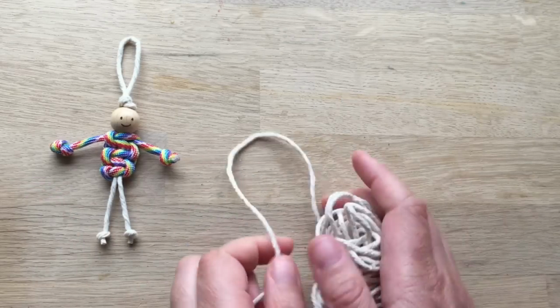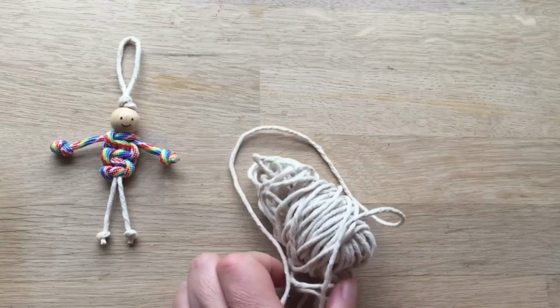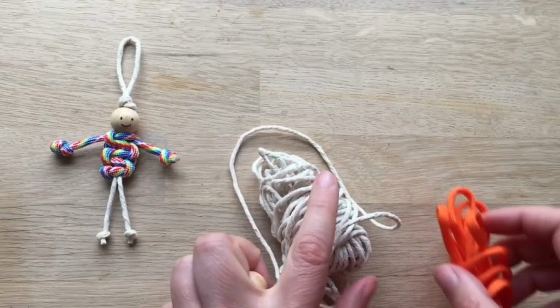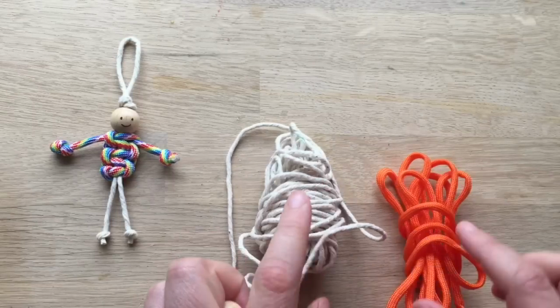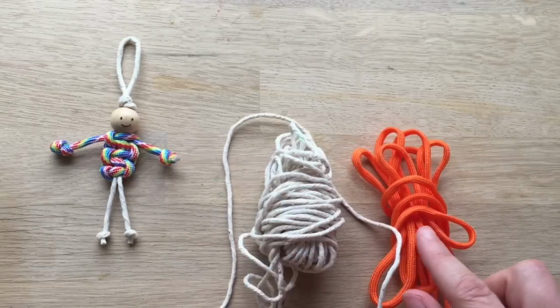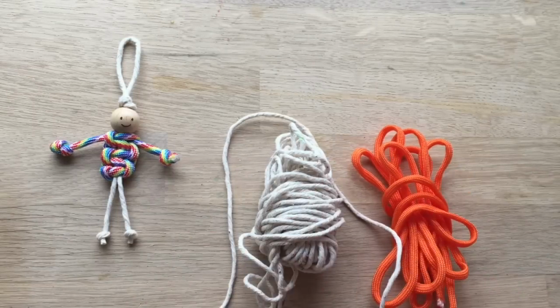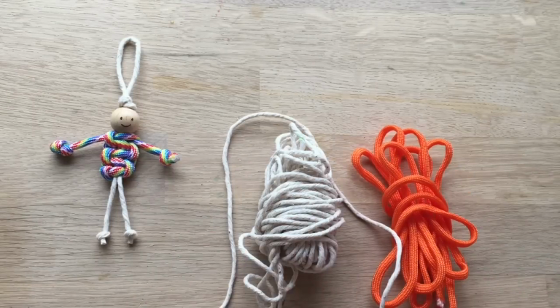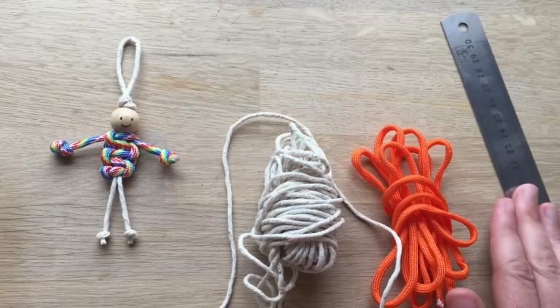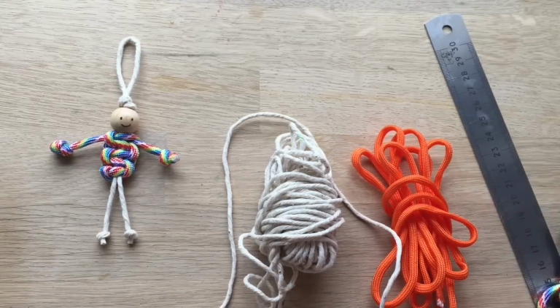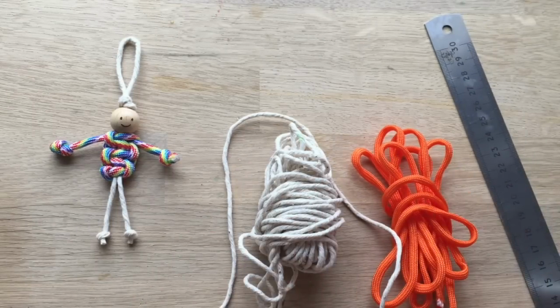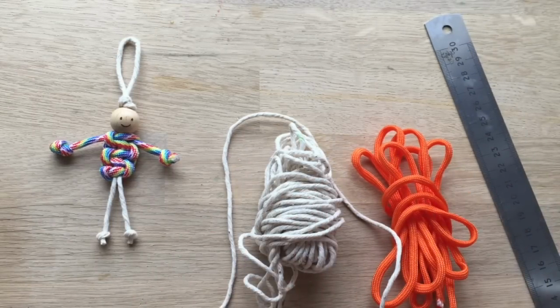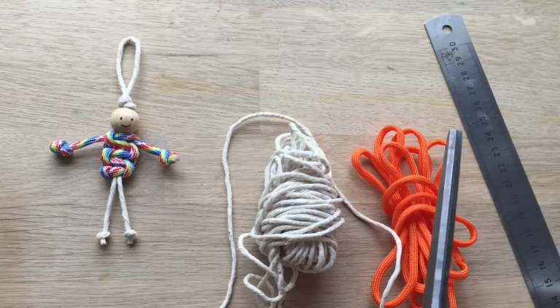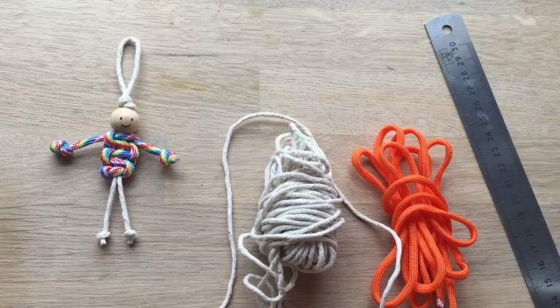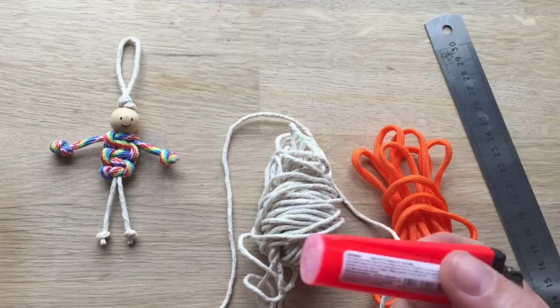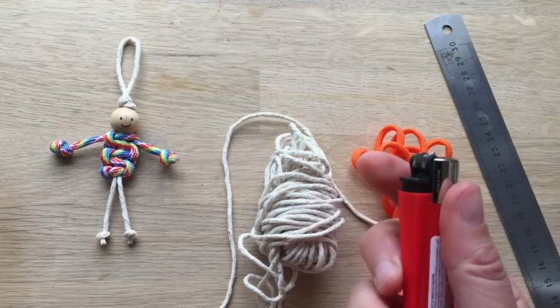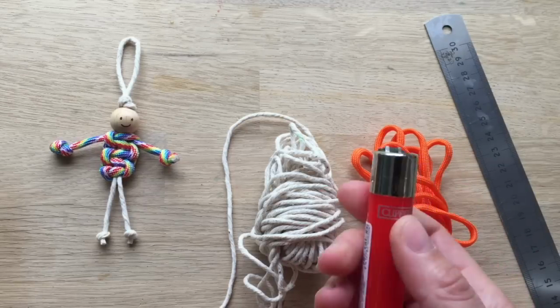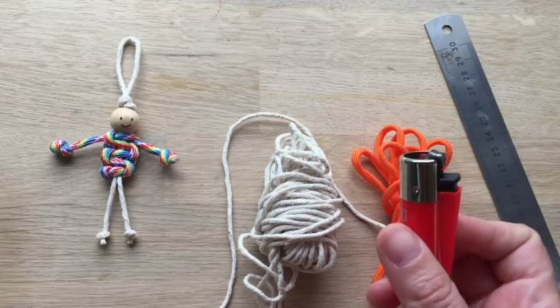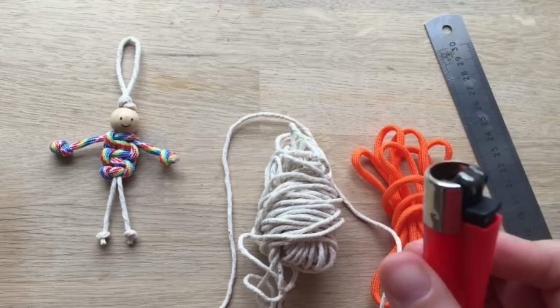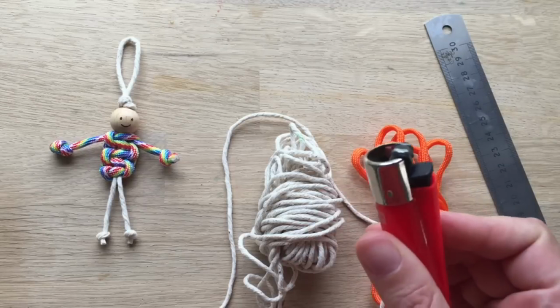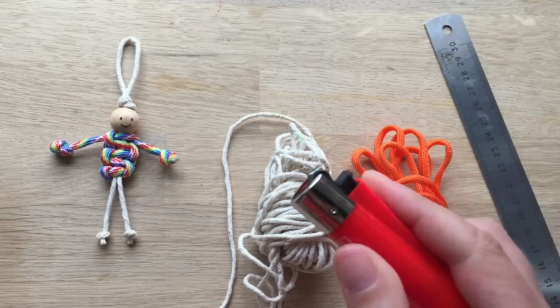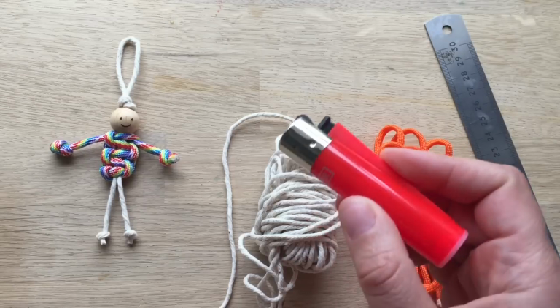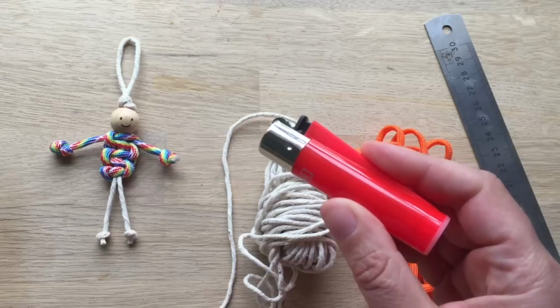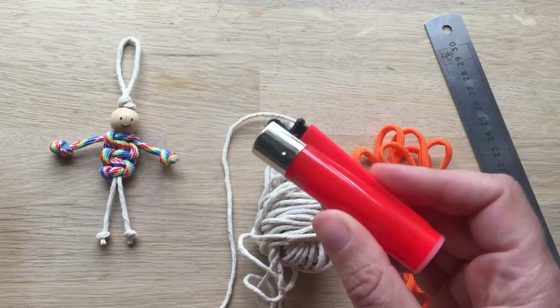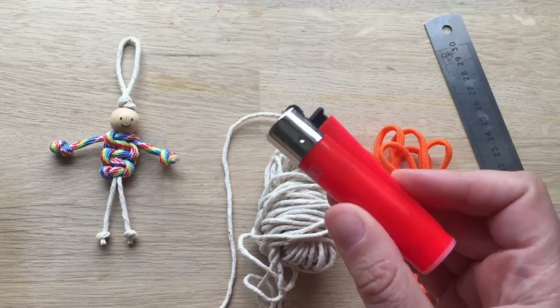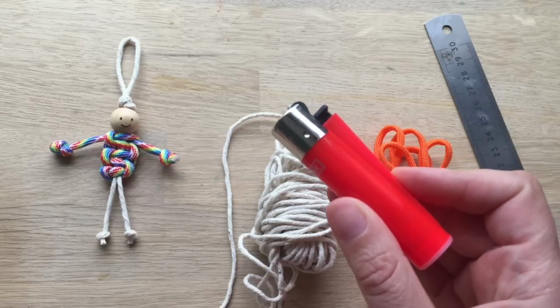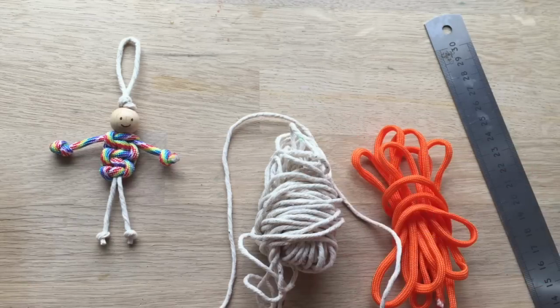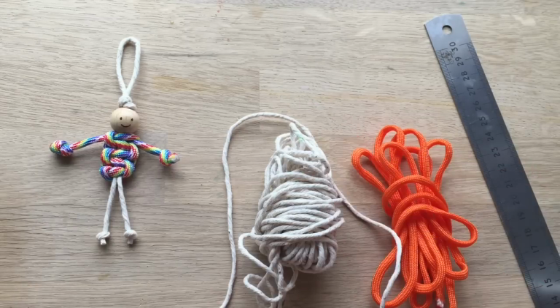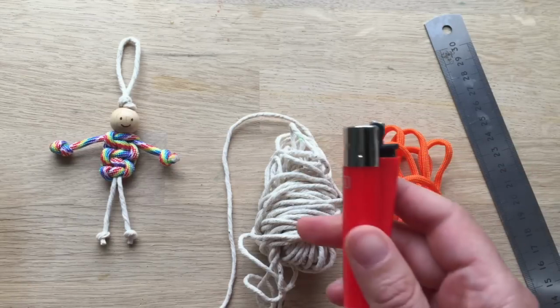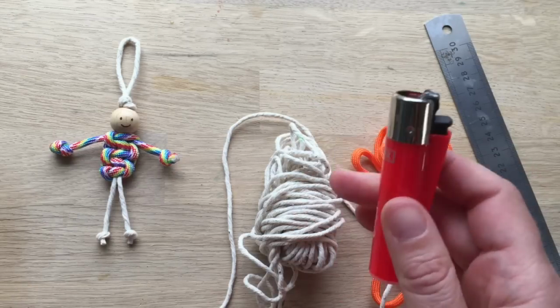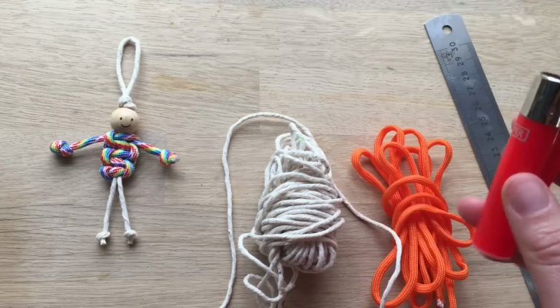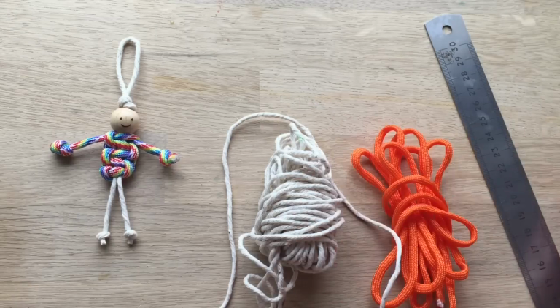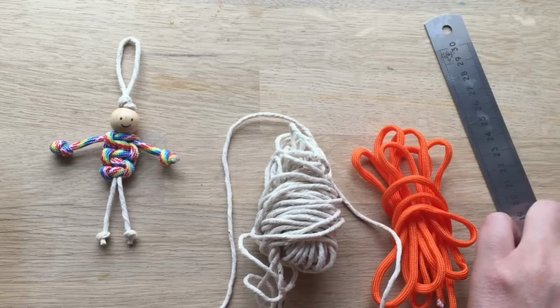What you'll need is some string and some paracord, a ruler, some scissors, and a lighter for sealing the paracord. Now, remember, if you're younger, only do this with an adult. If you're older, go ahead and do what you like.